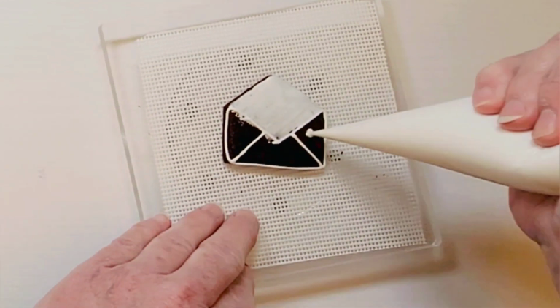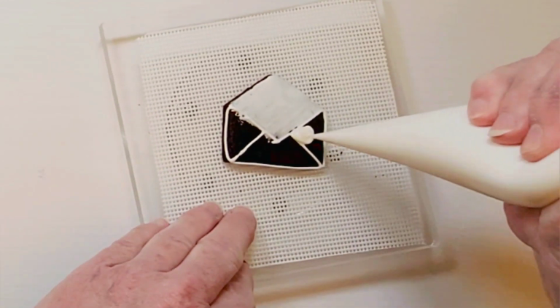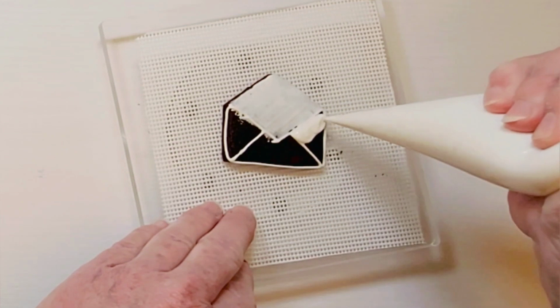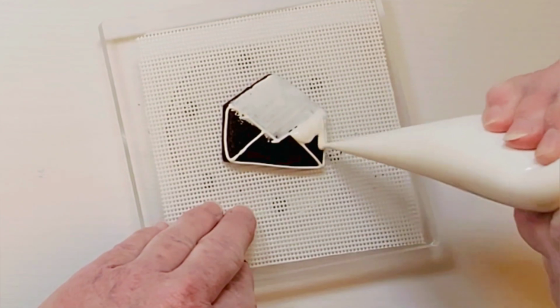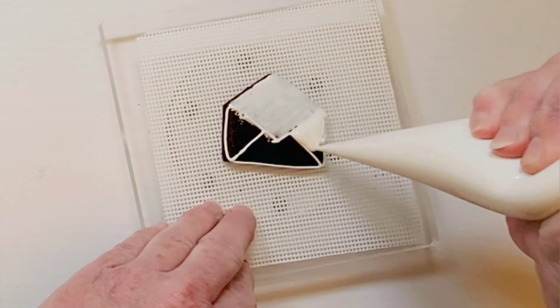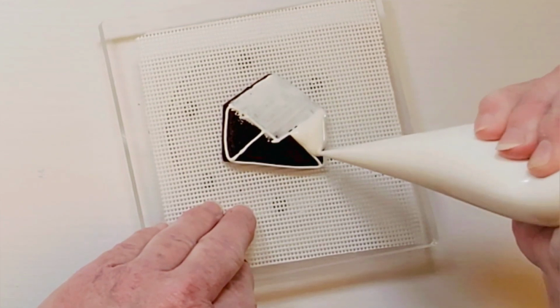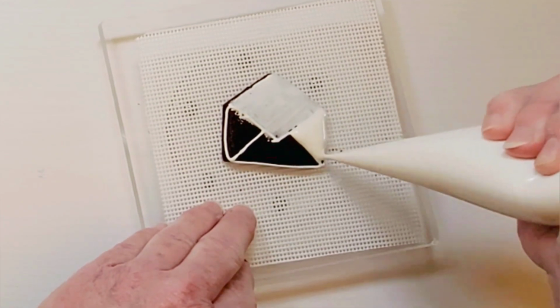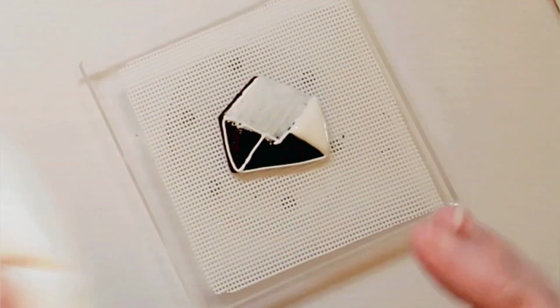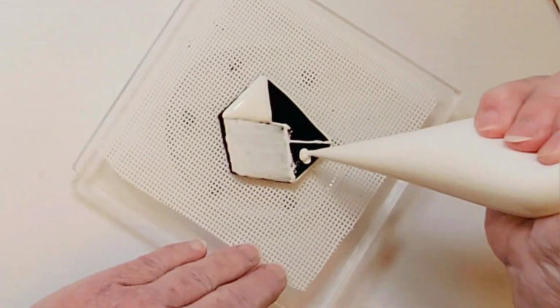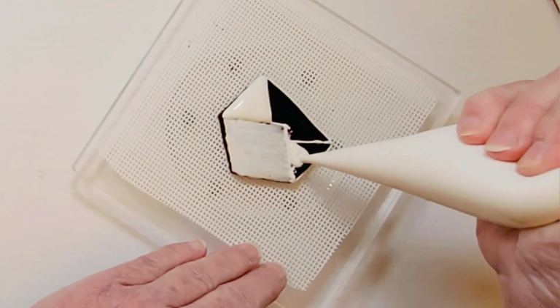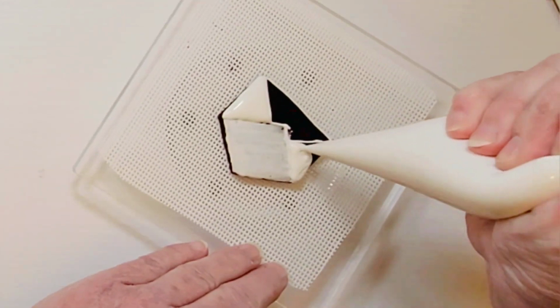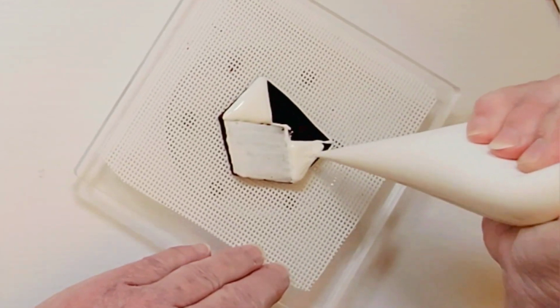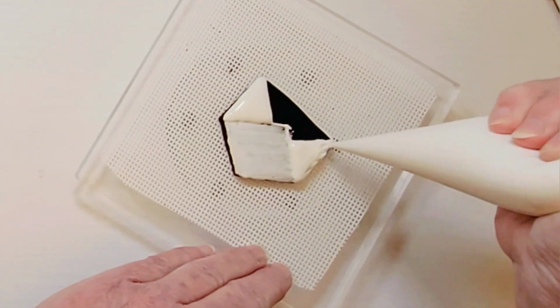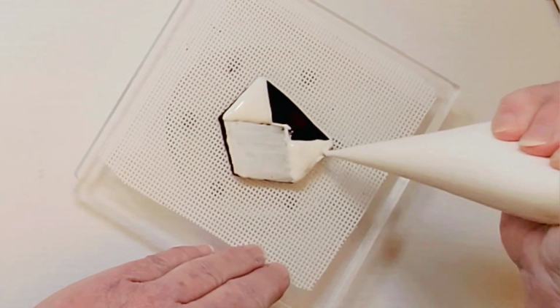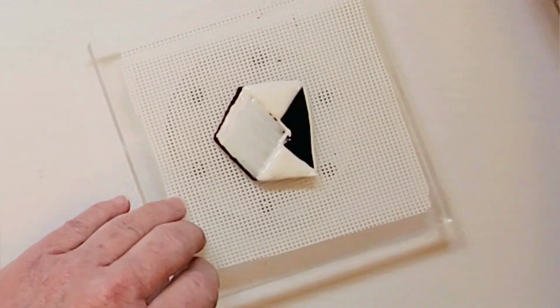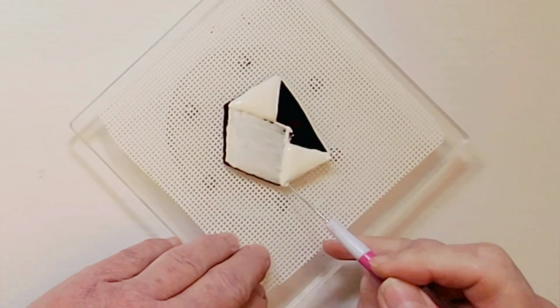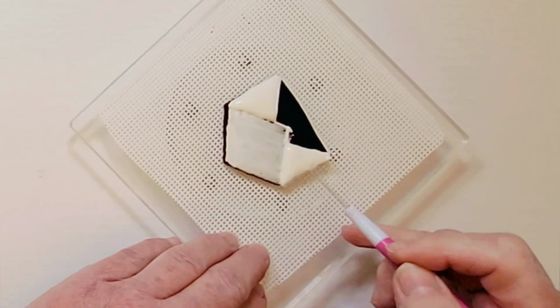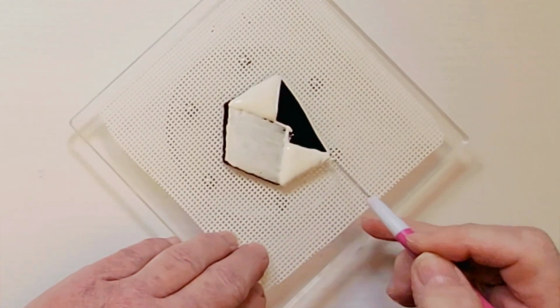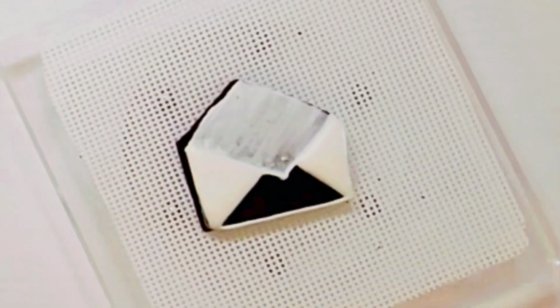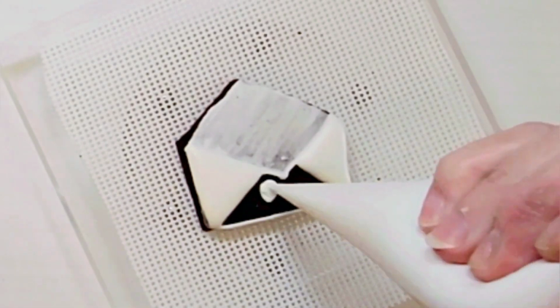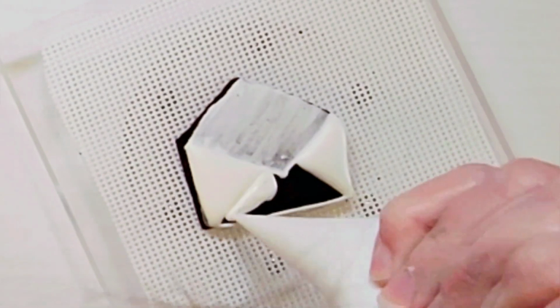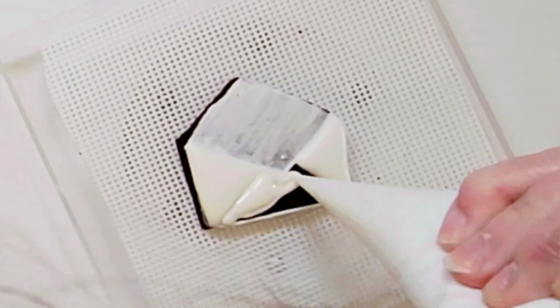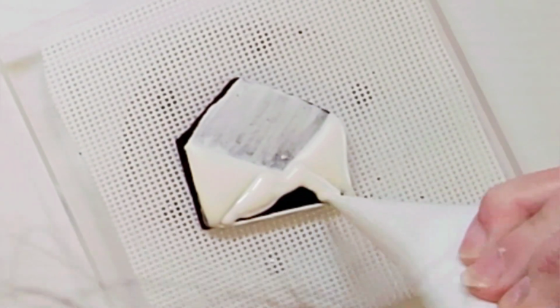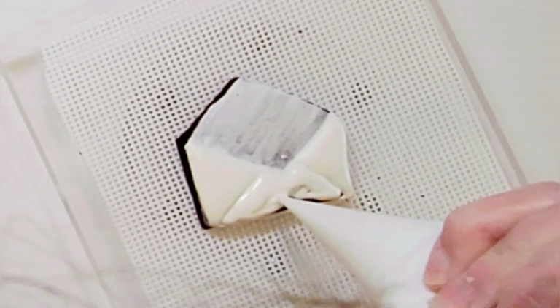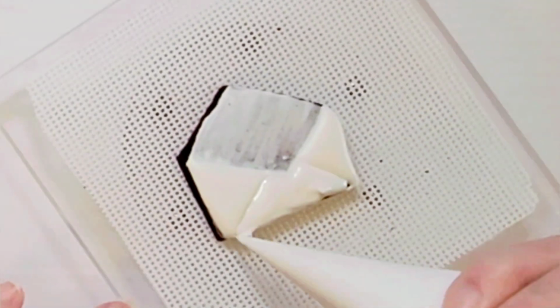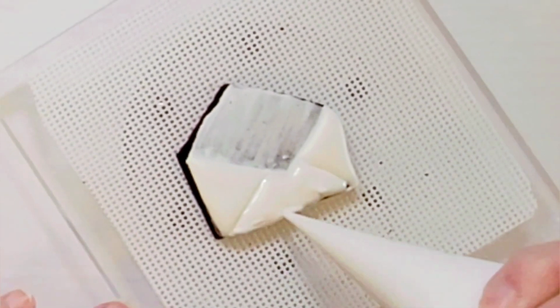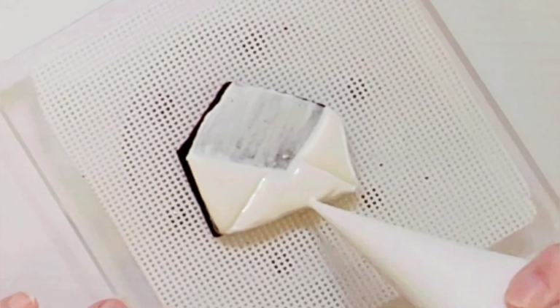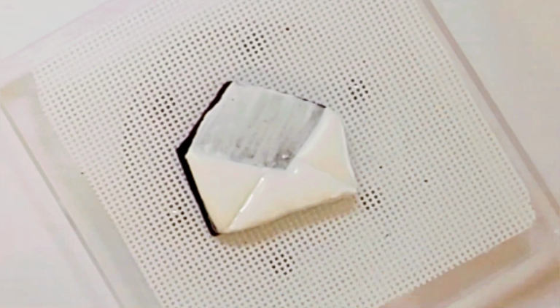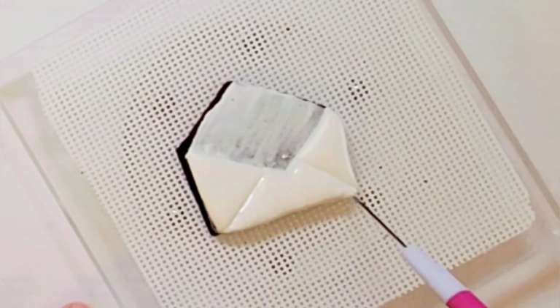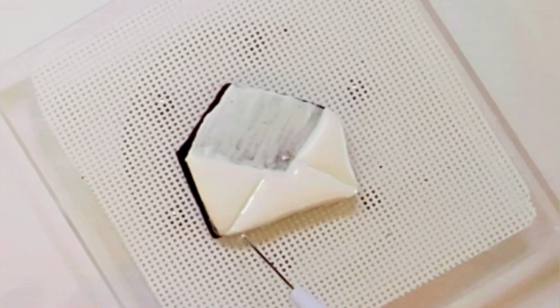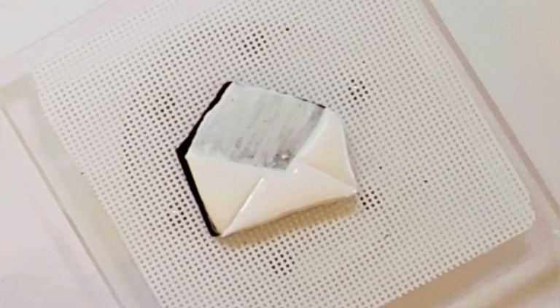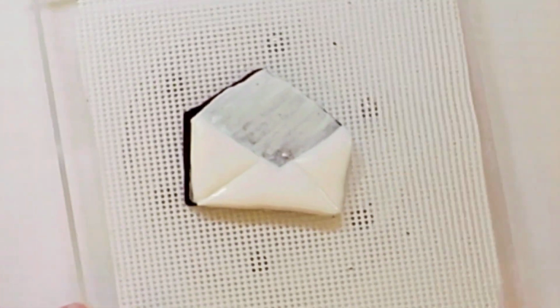Using the white royal icing, outline the envelope and fill in the left and right sections. Let that dry for at least 5 minutes. Fill in the bottom section of the envelope. Let it dry at least 6 hours or overnight.